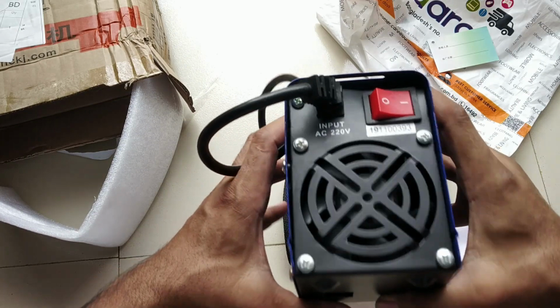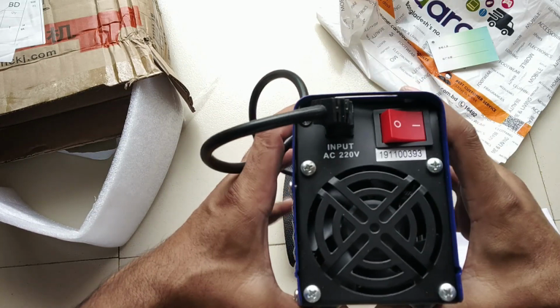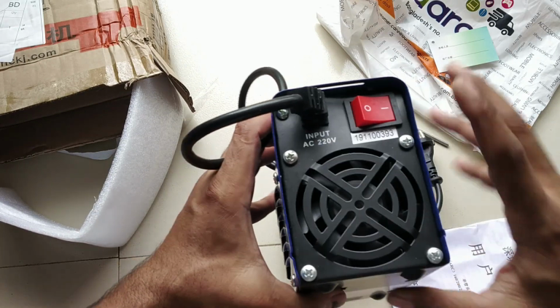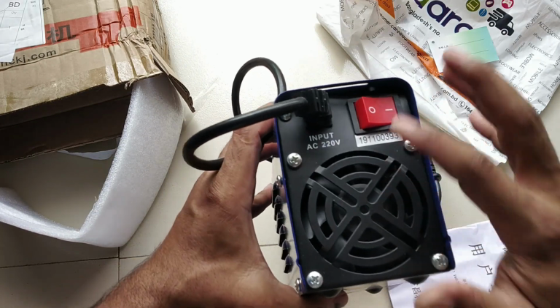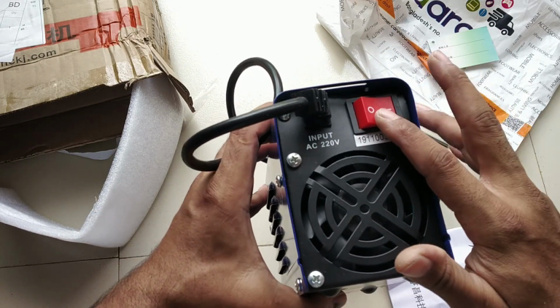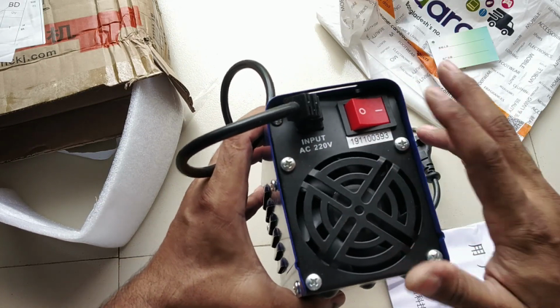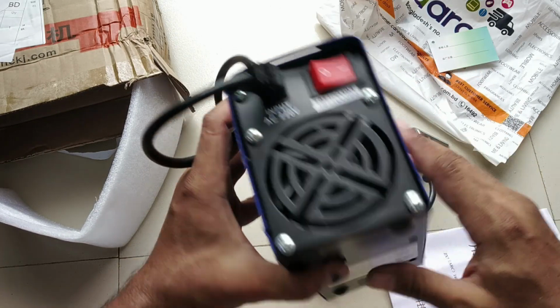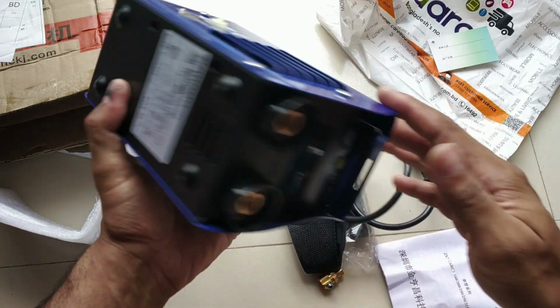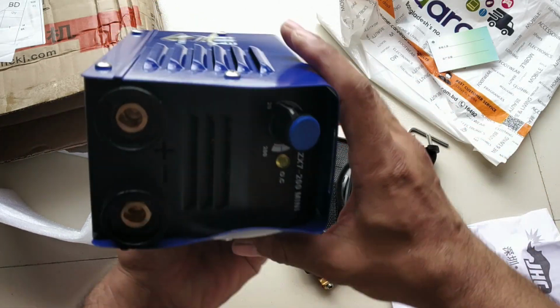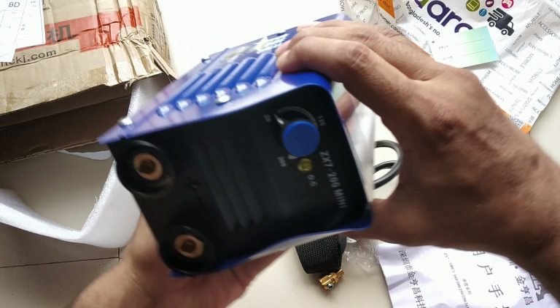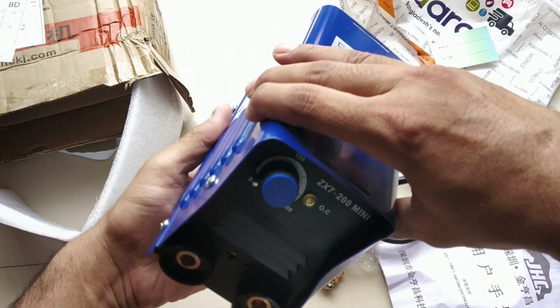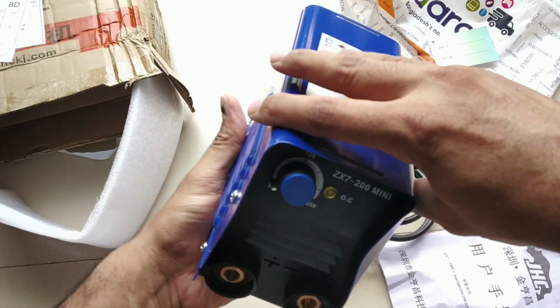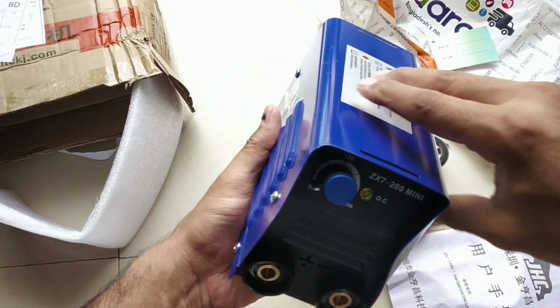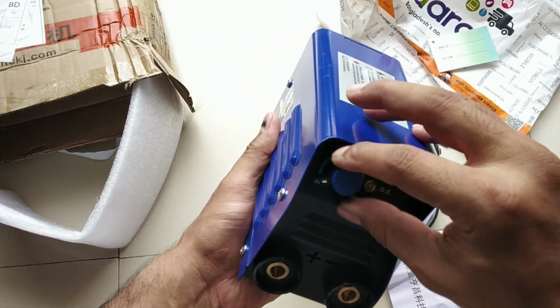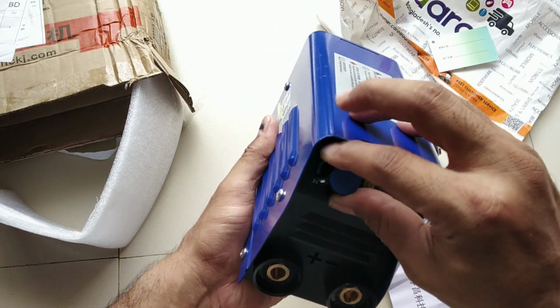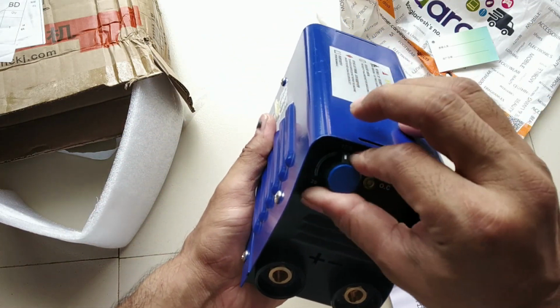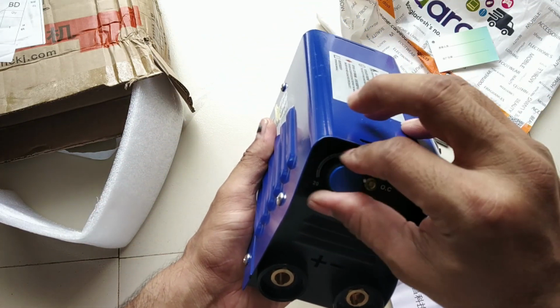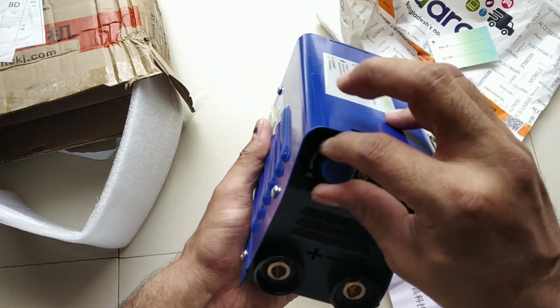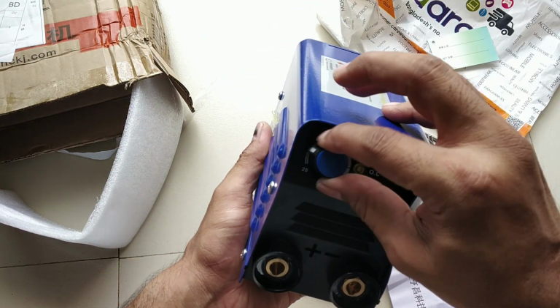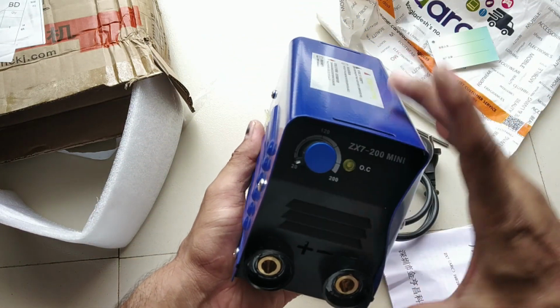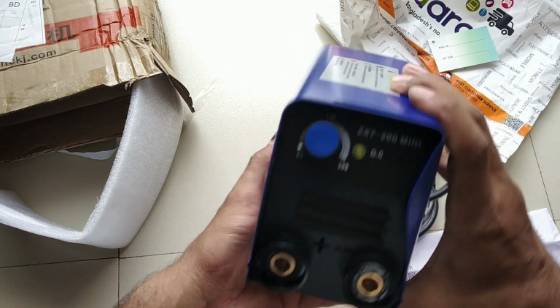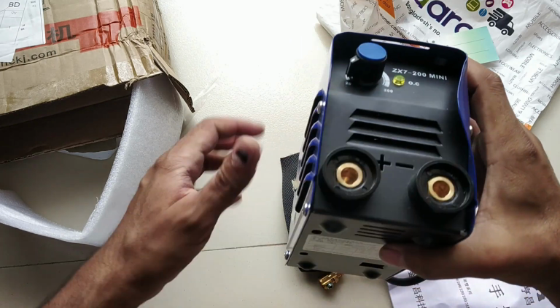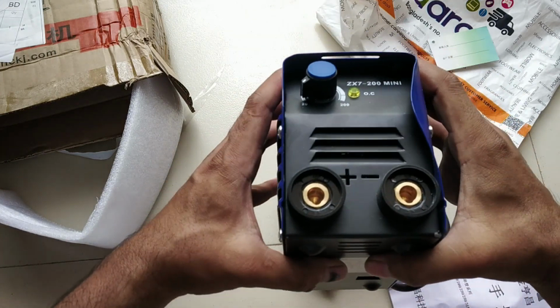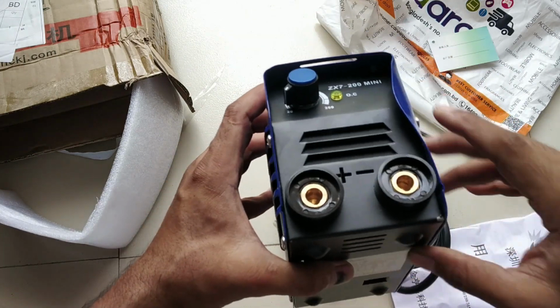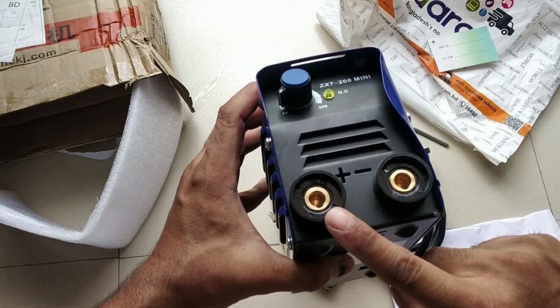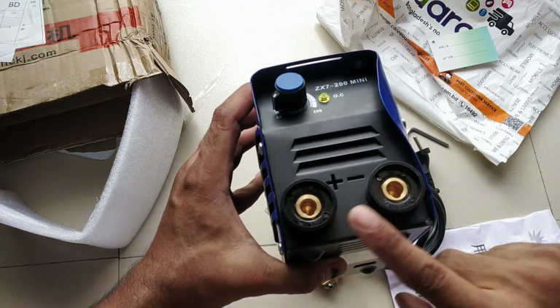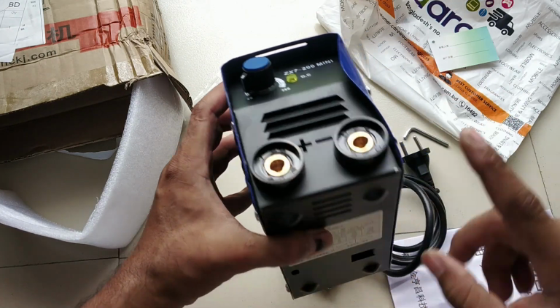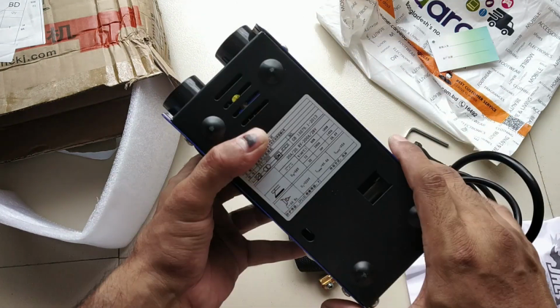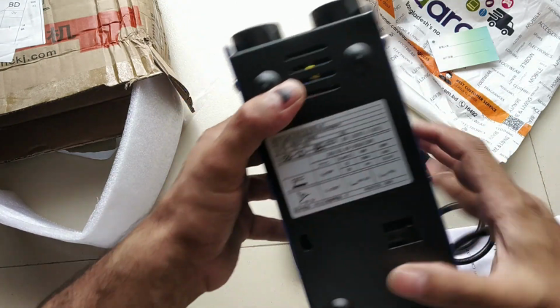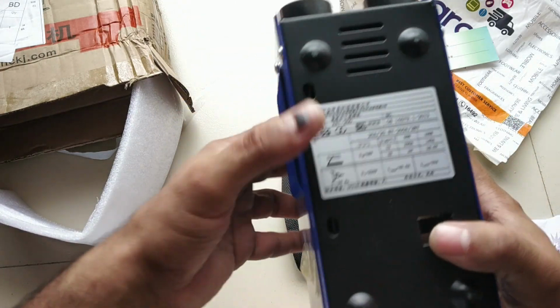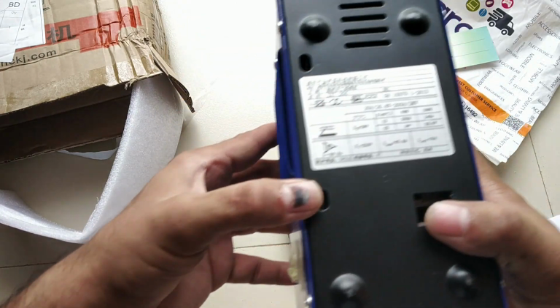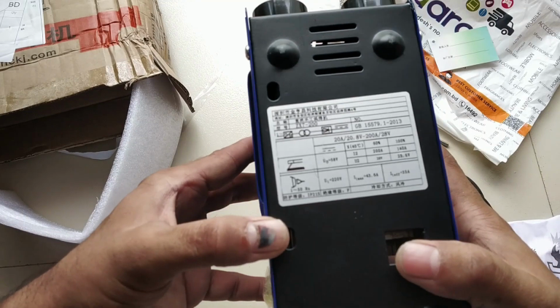There is a switch for the fan and the cooling fan. This controls the ampere and voltage. This is the probe, and this is the plus-minus terminal.